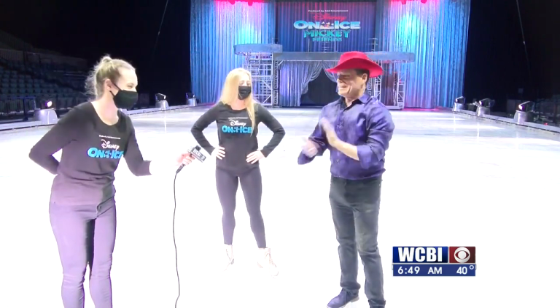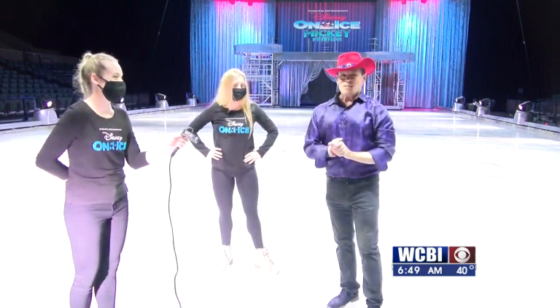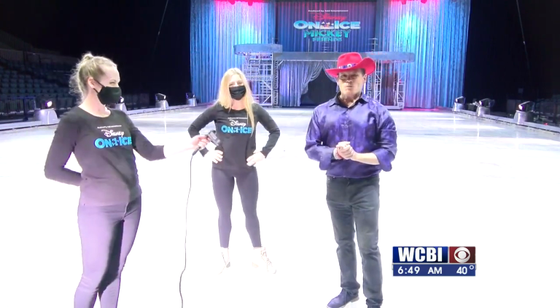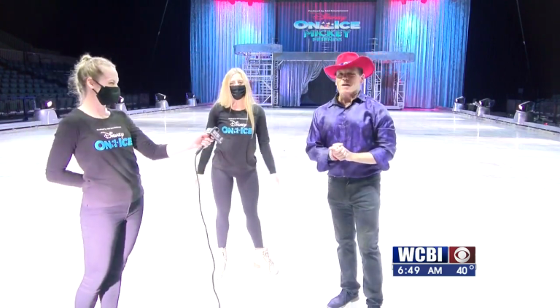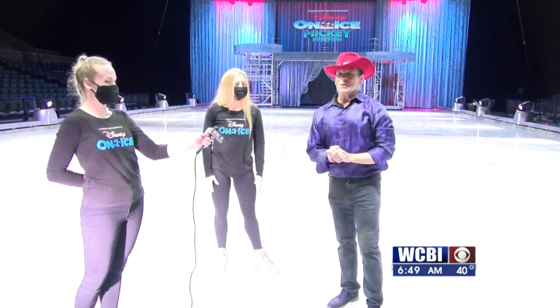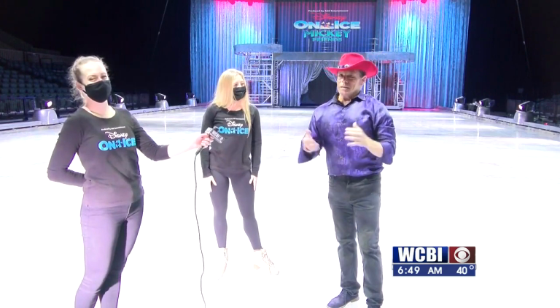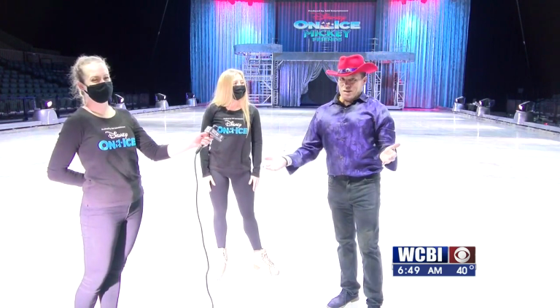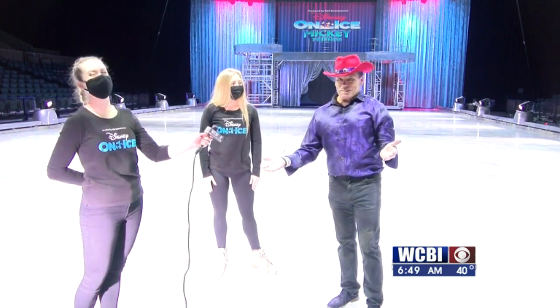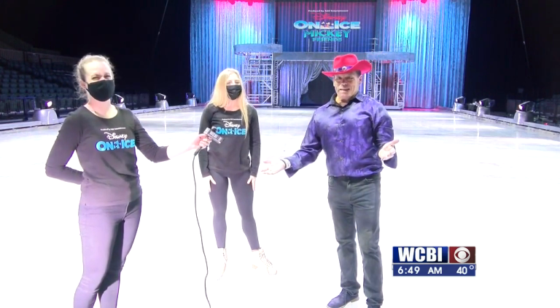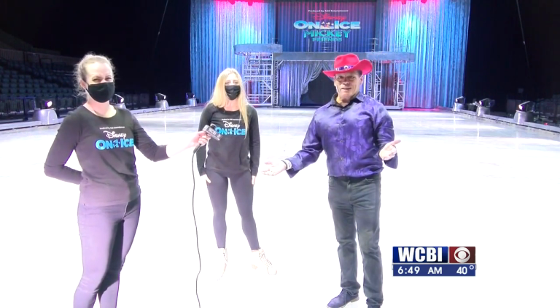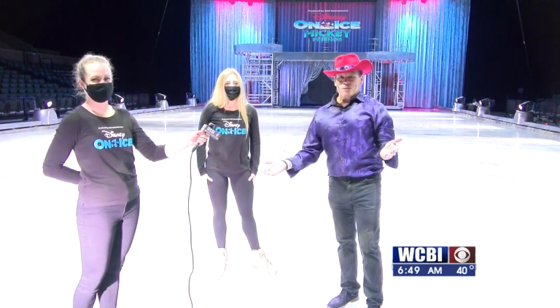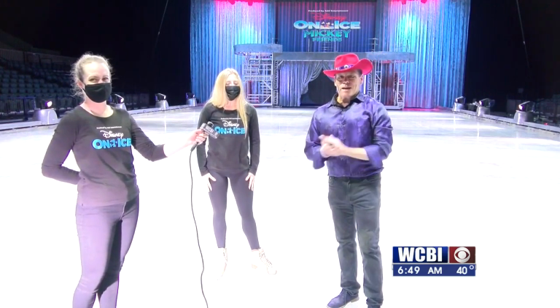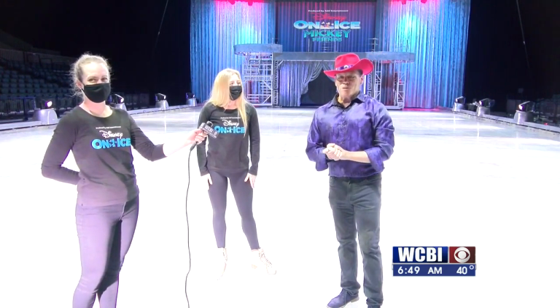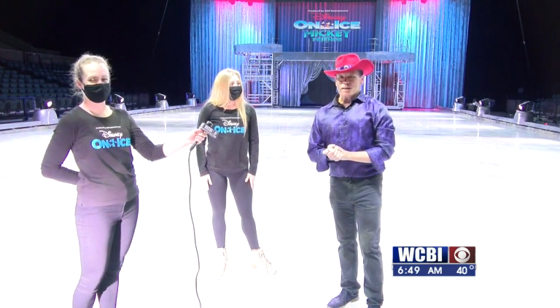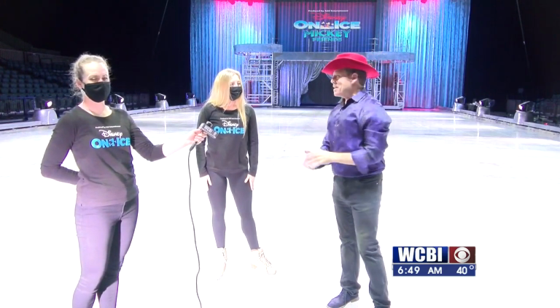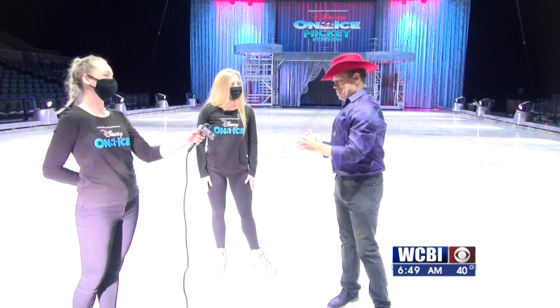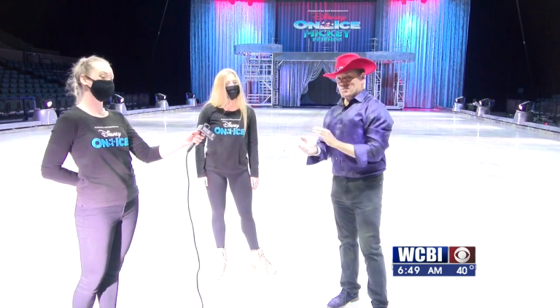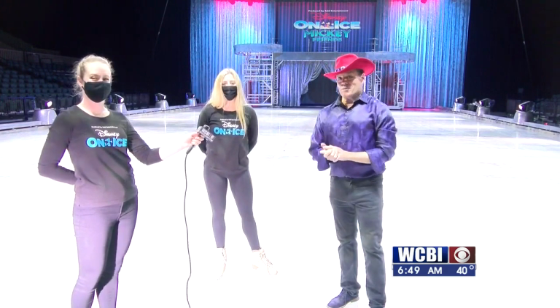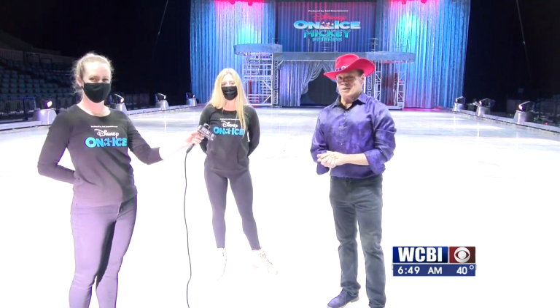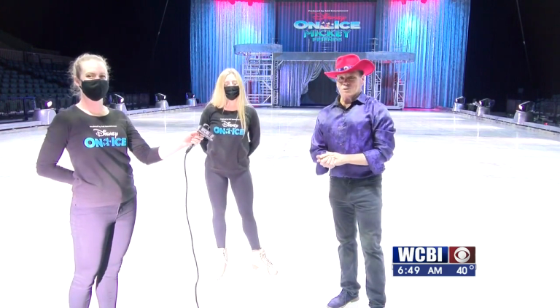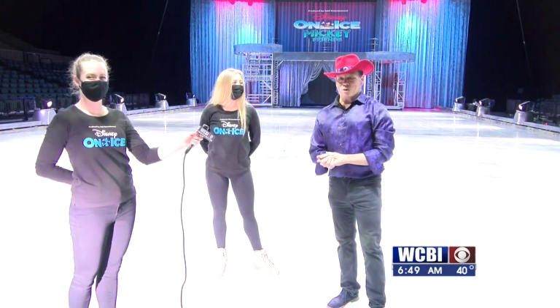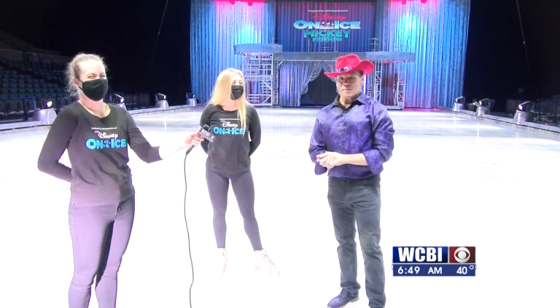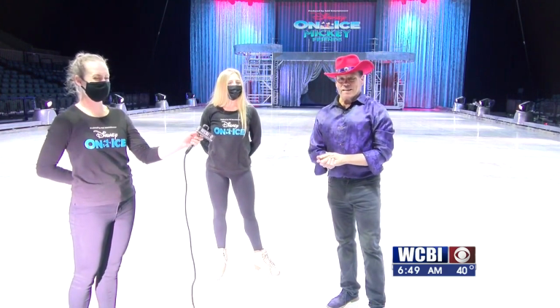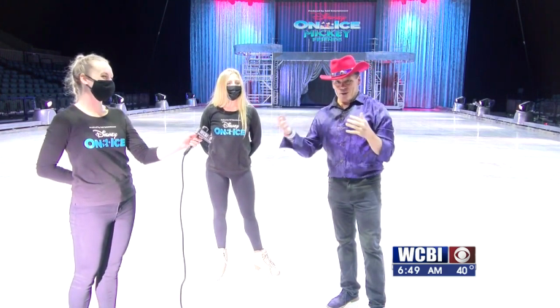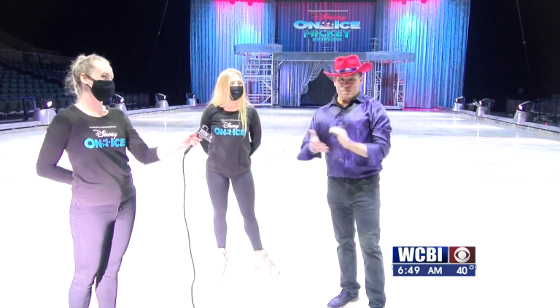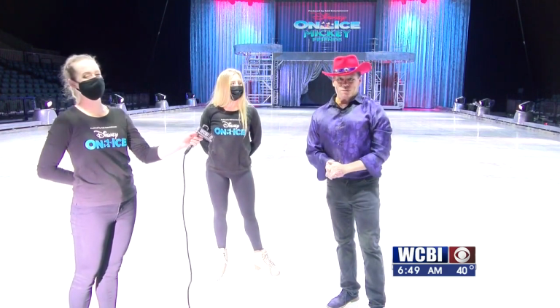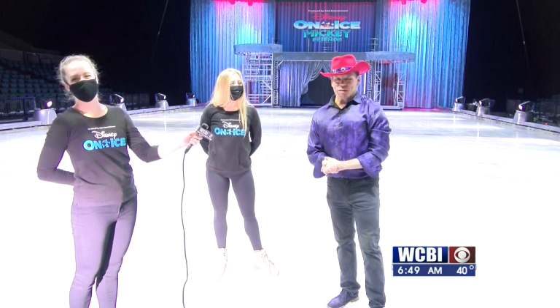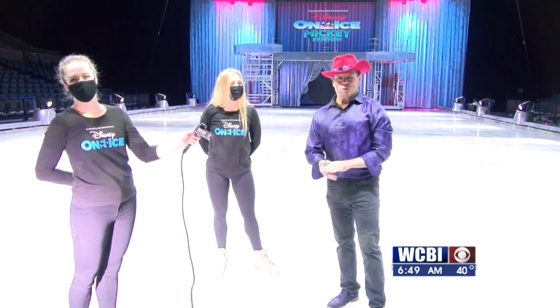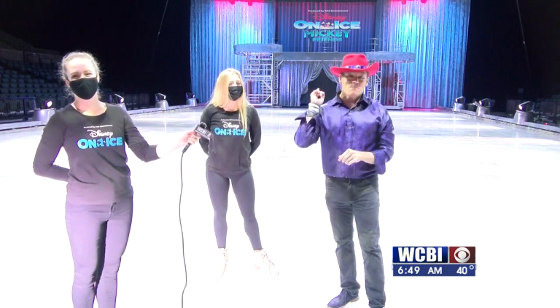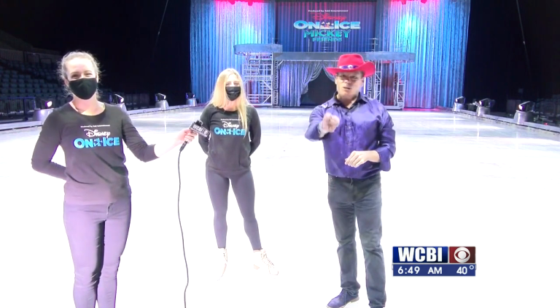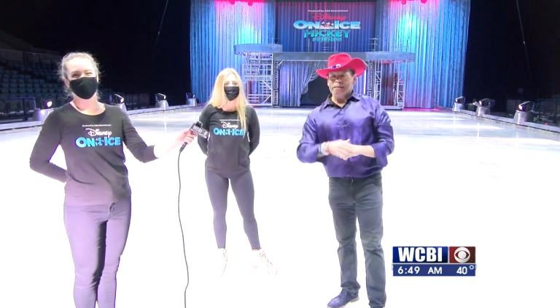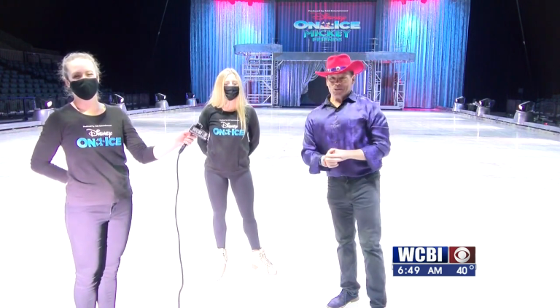That's so much fun. Keep watching us today on WCBI Sunrise. We're going to have this production number later, and we'll also have more from Disney on Ice. We're at the BancorpSouth Arena in Tupelo. We'll send it back to you in the studio.